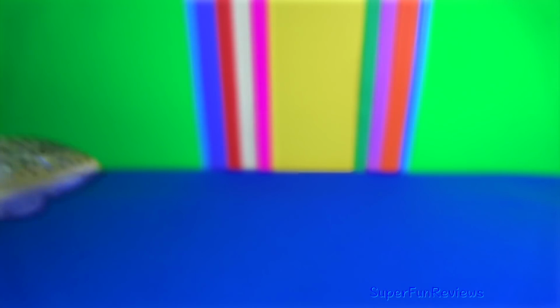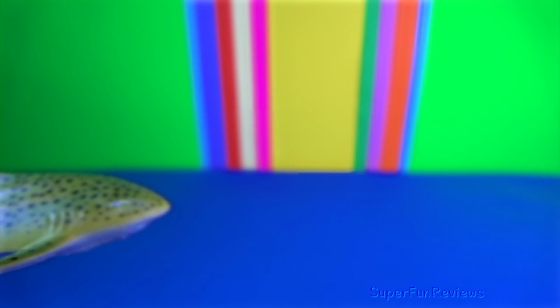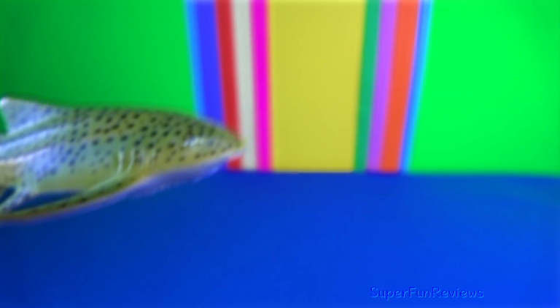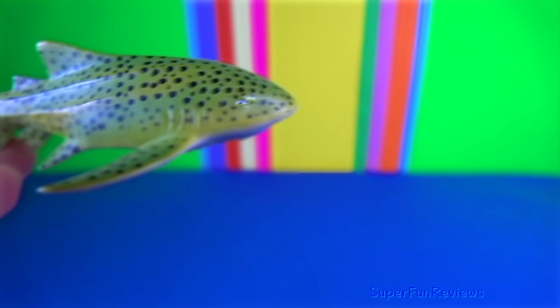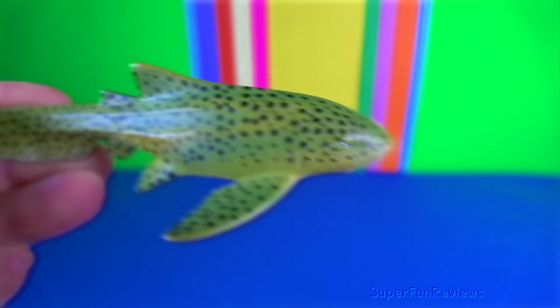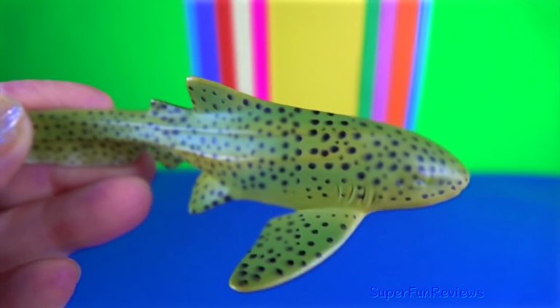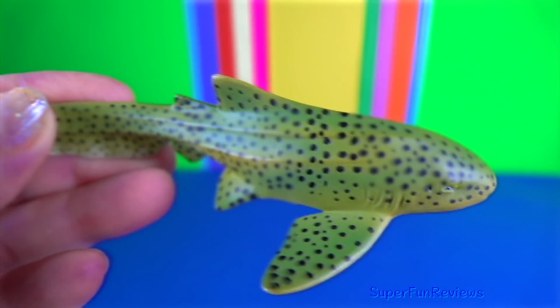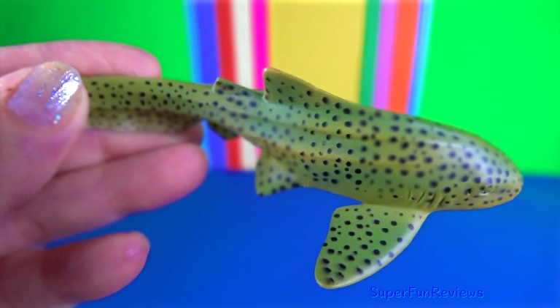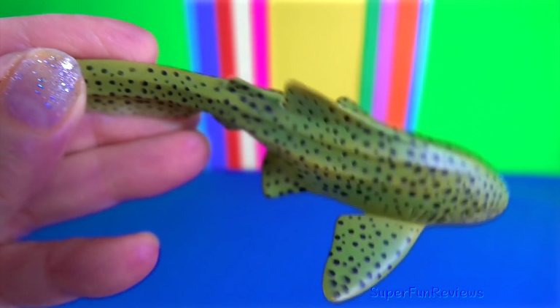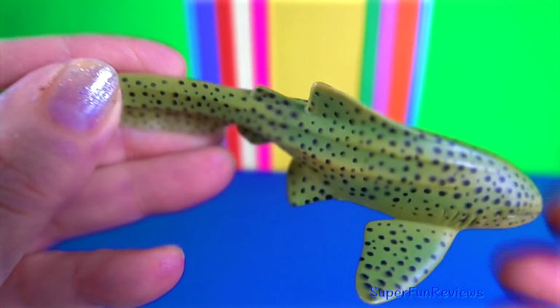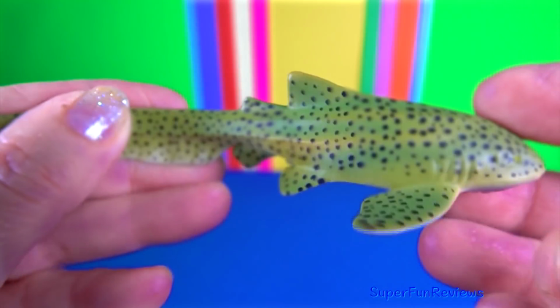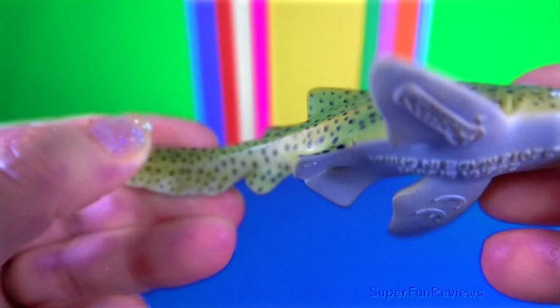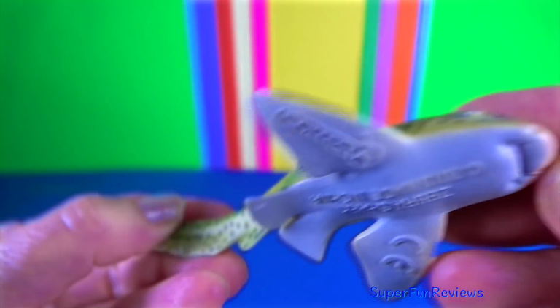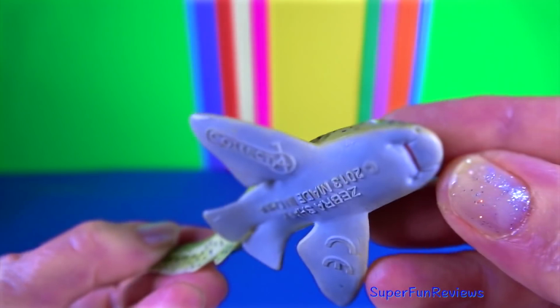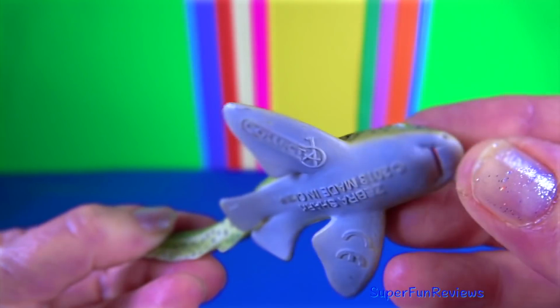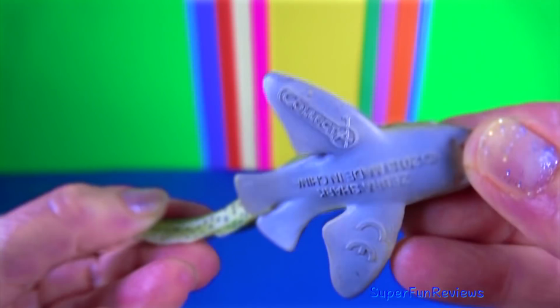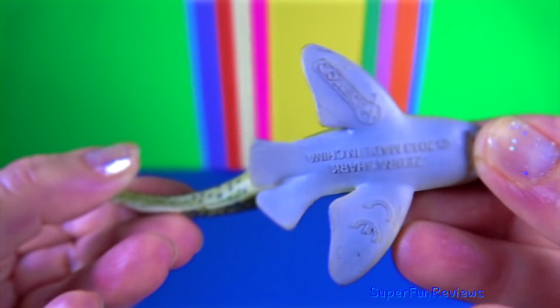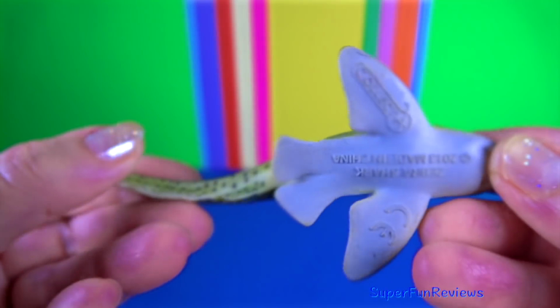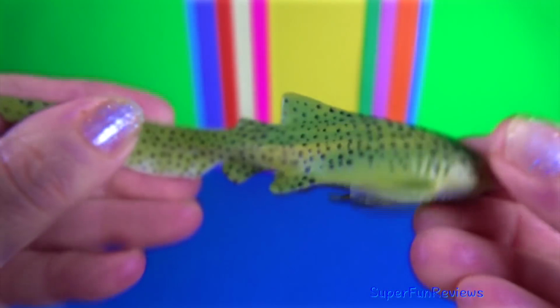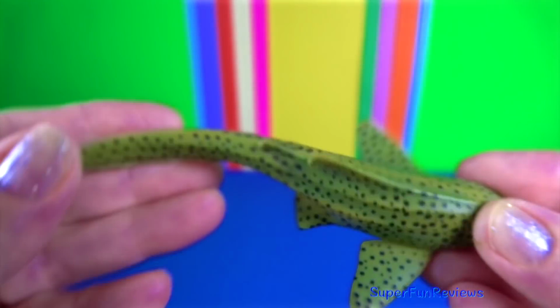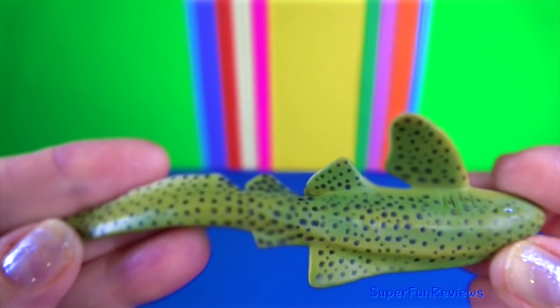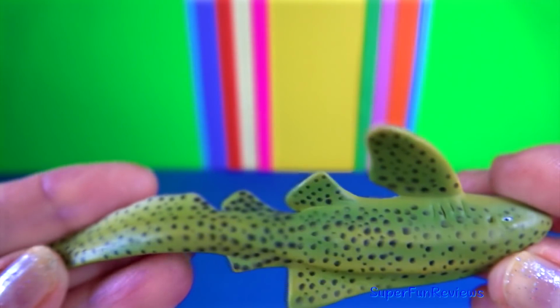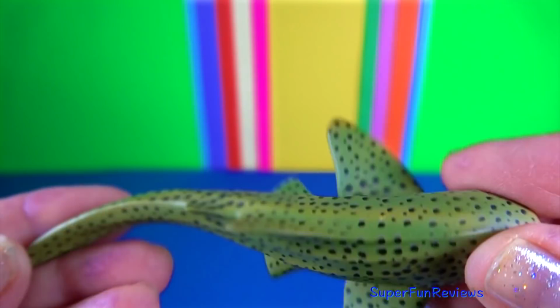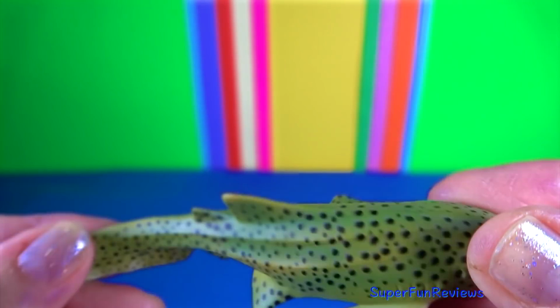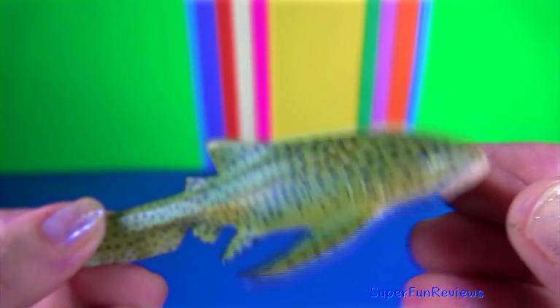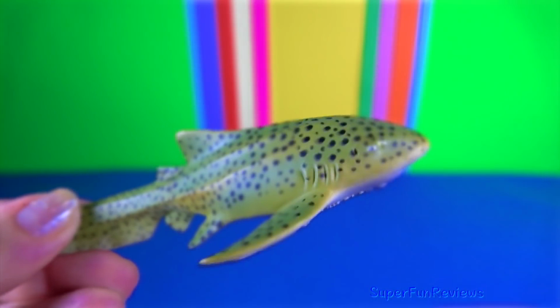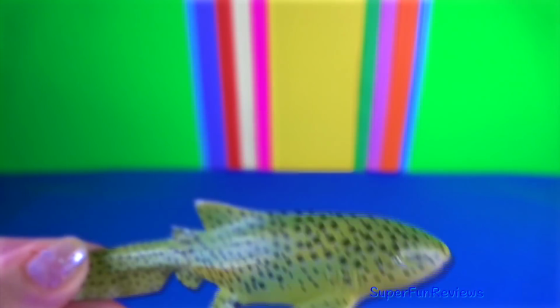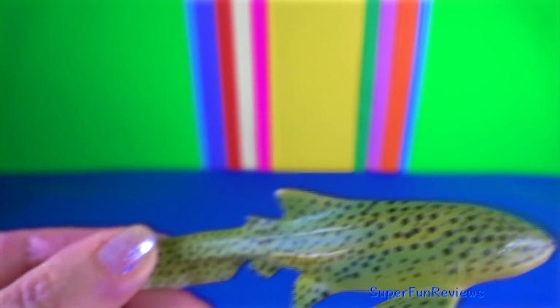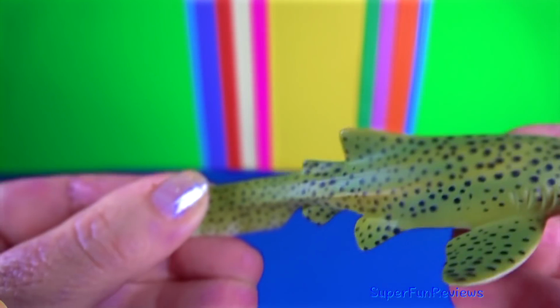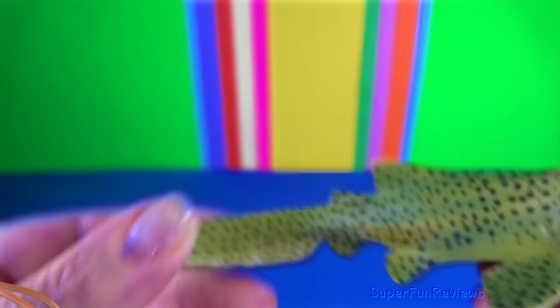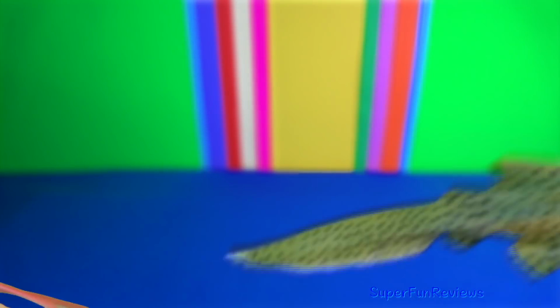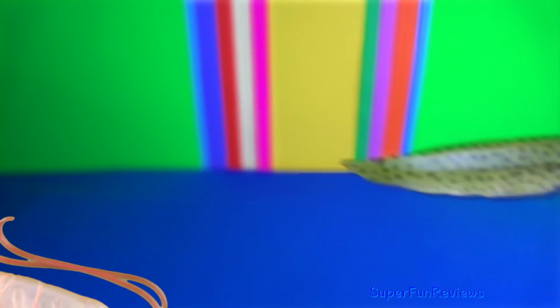Zebra shark. They are nocturnal and spend most of the day resting motionless on the sea floor. At night they actively hunt for food.